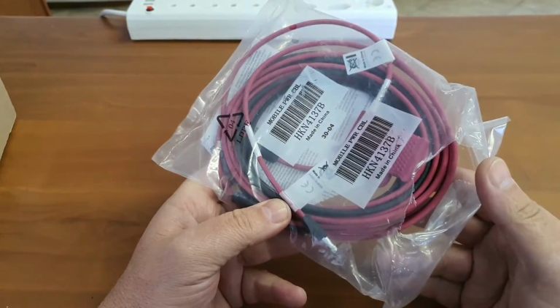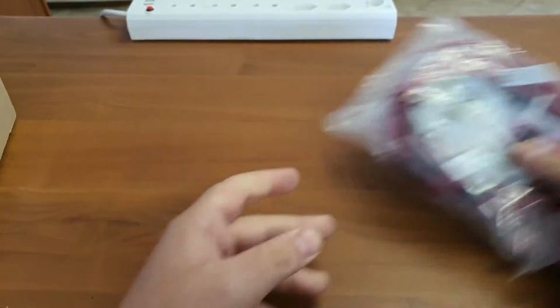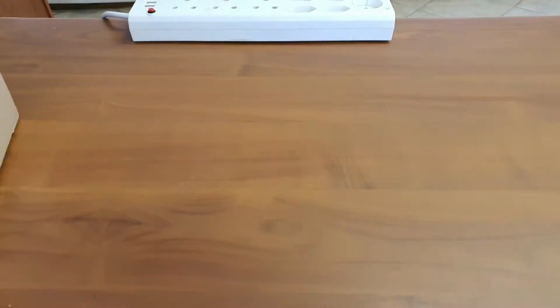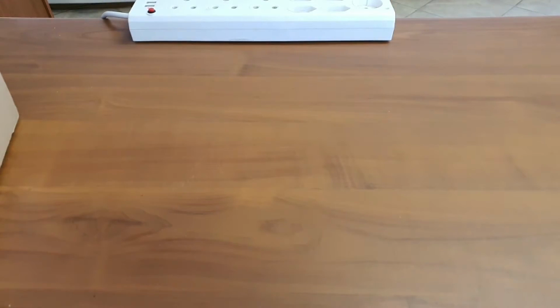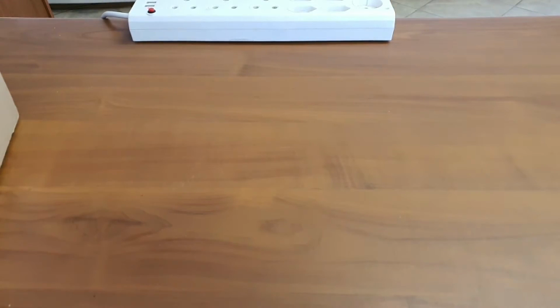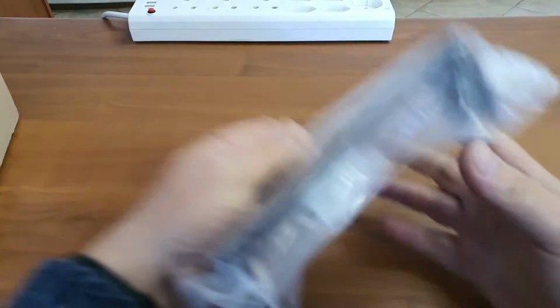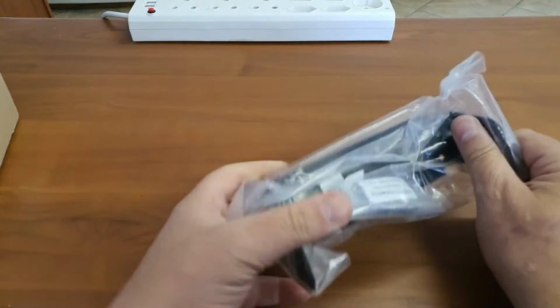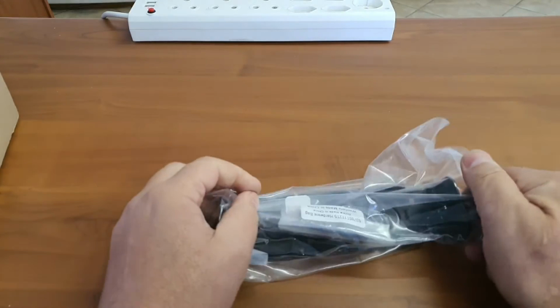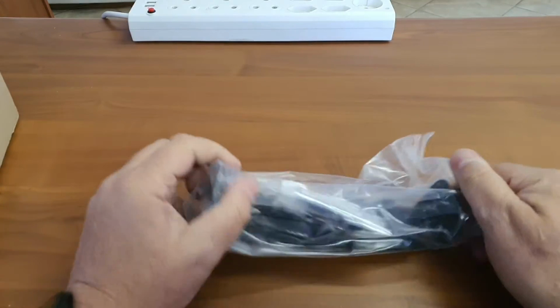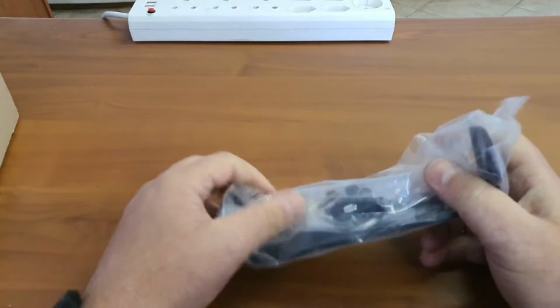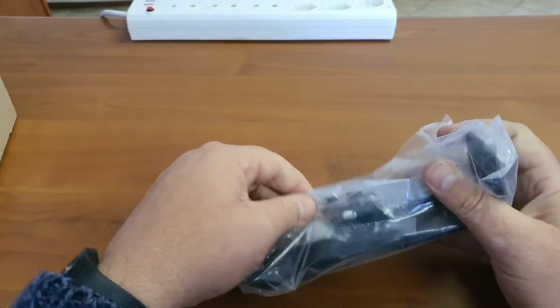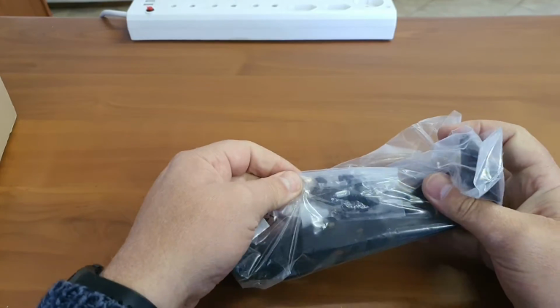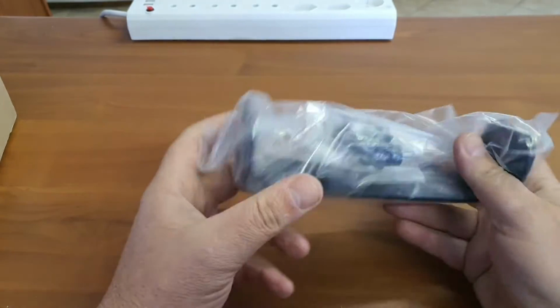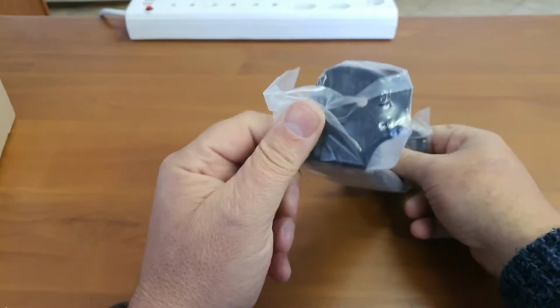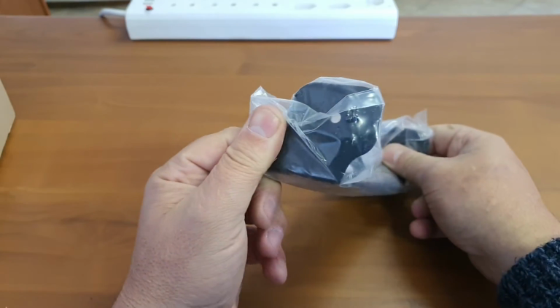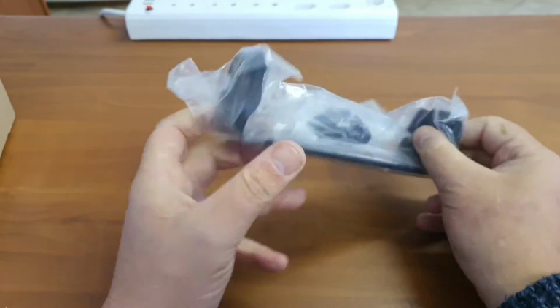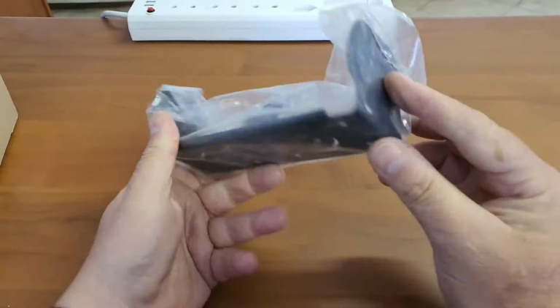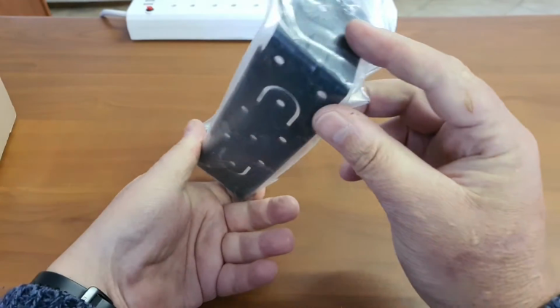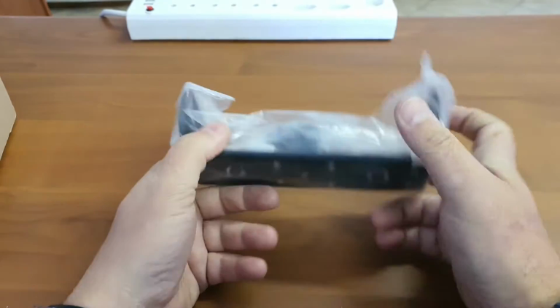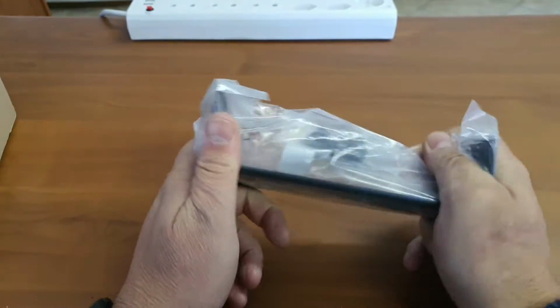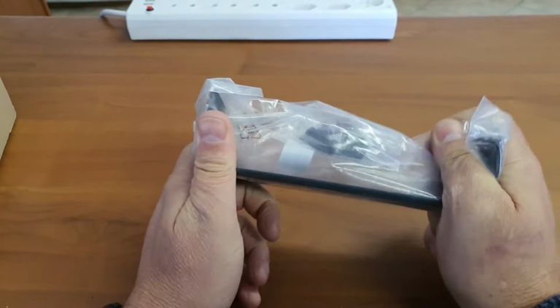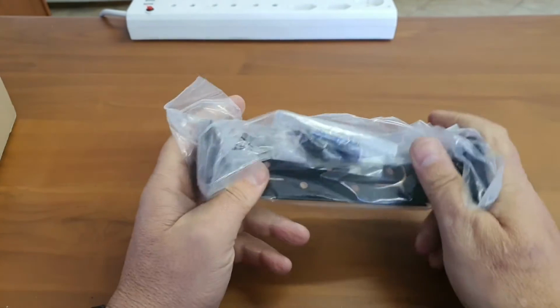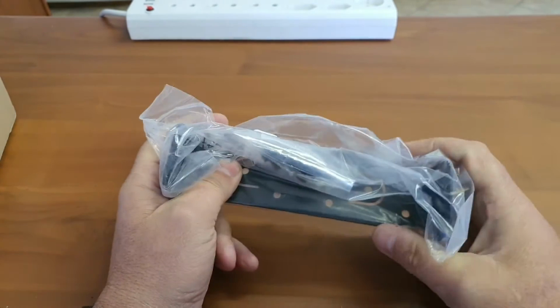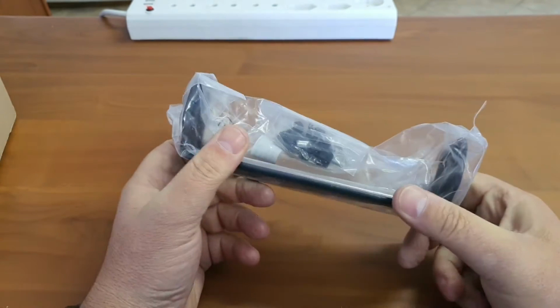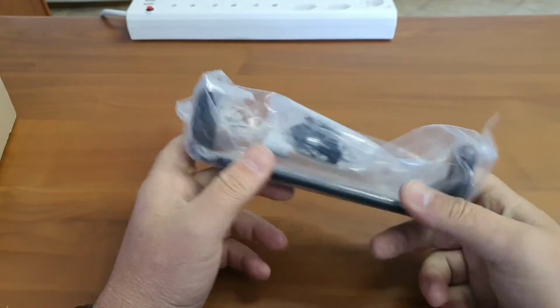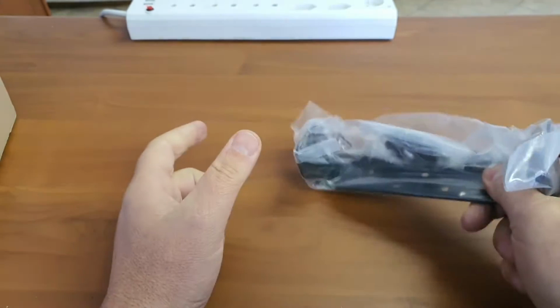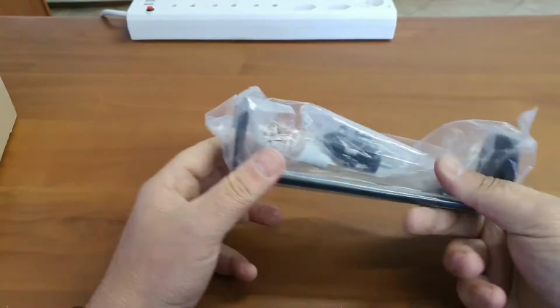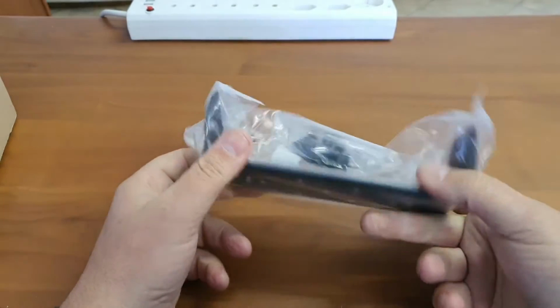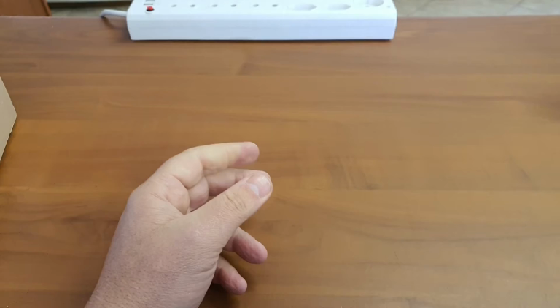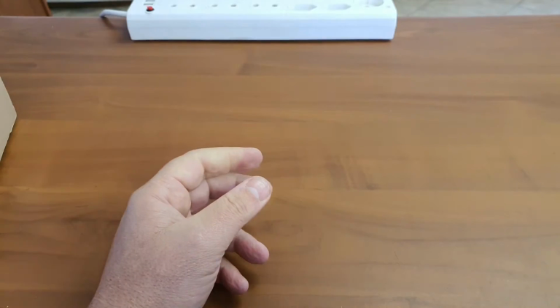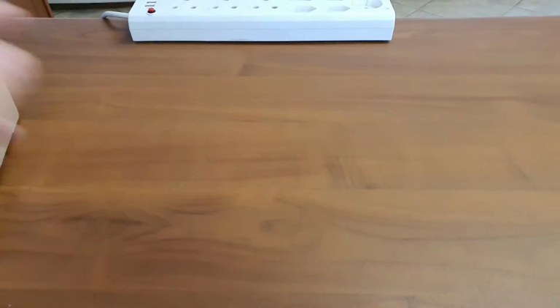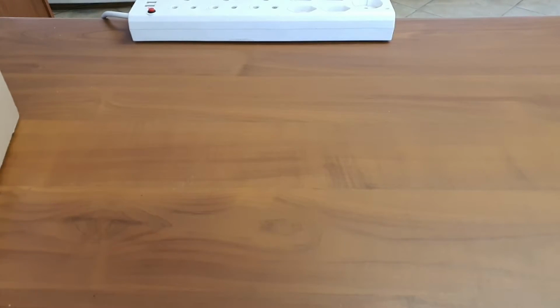Next up we have the bracket with a screw set inside — a normal, fairly large metal bracket. Fairly heavy duty with no plastic in it; it is a solid metal mounting bracket.